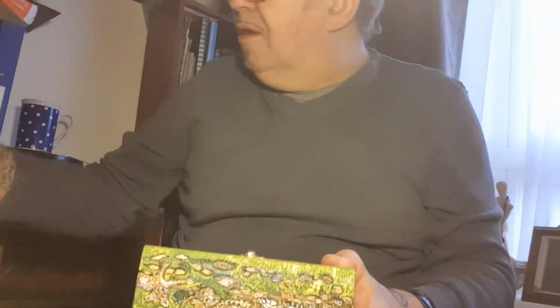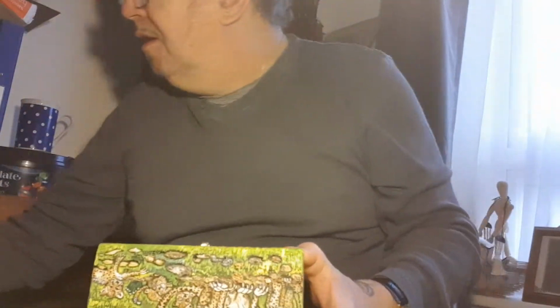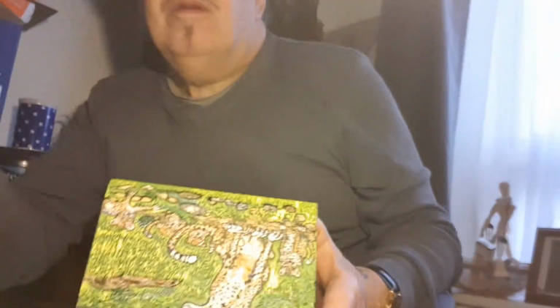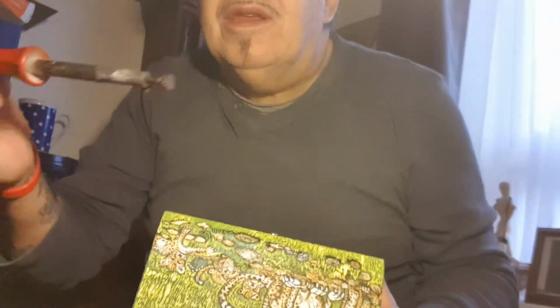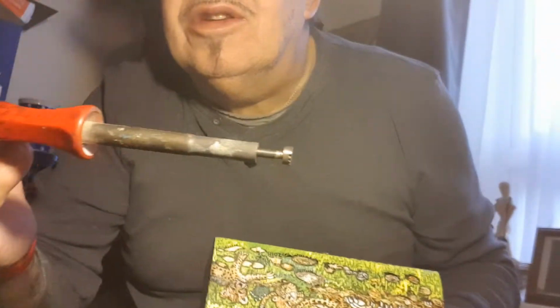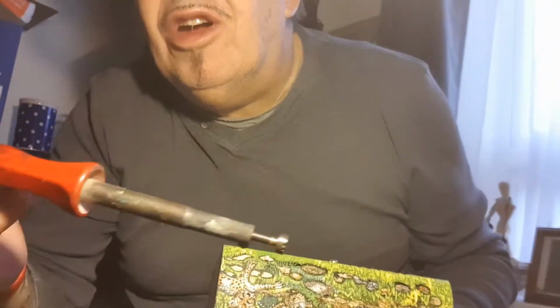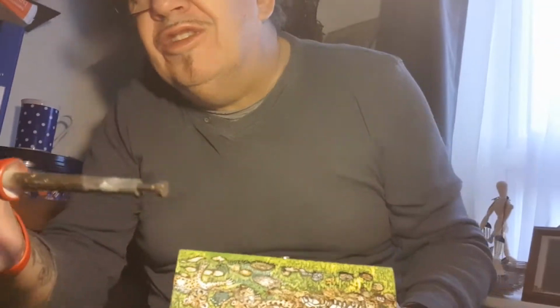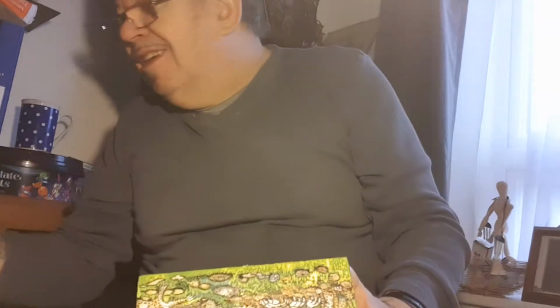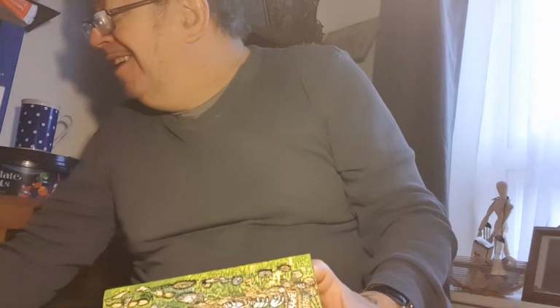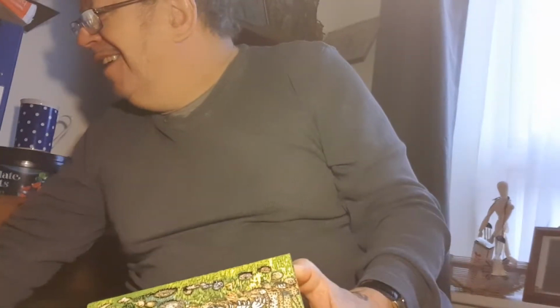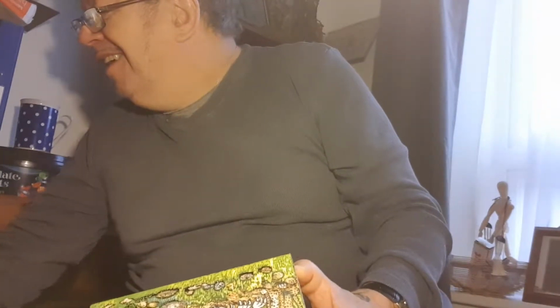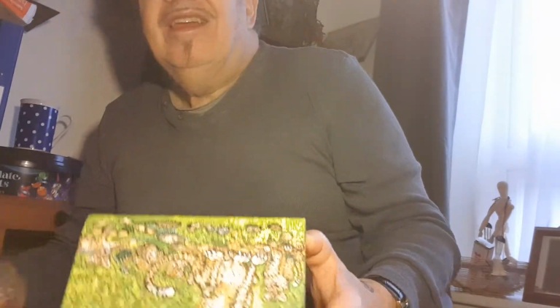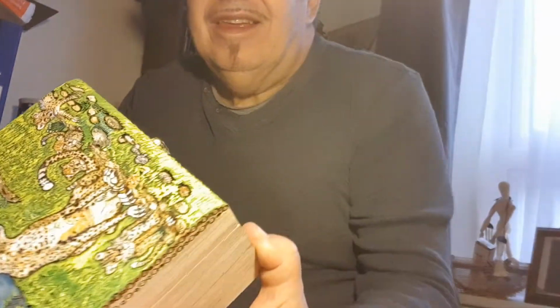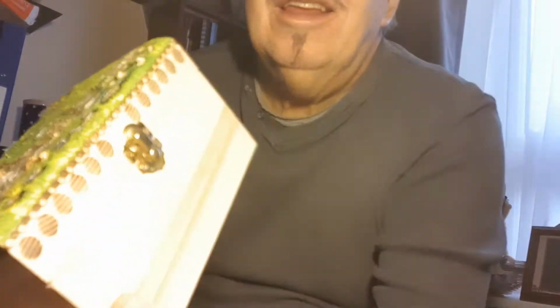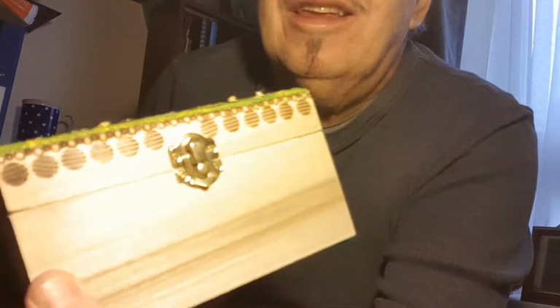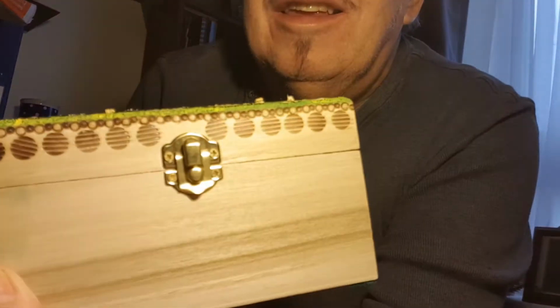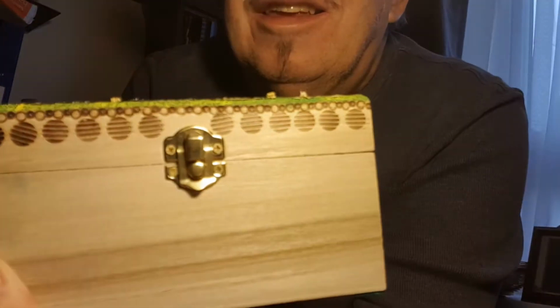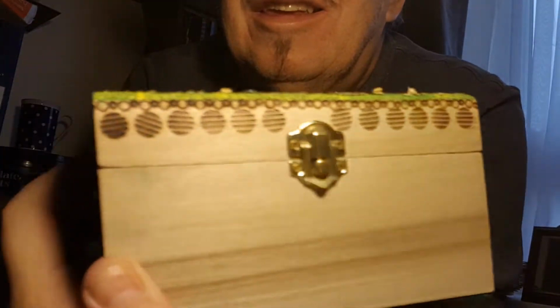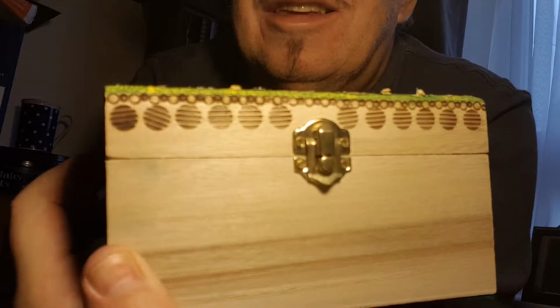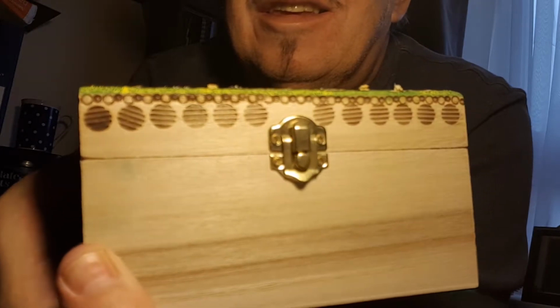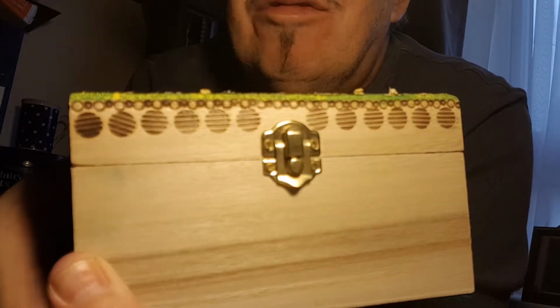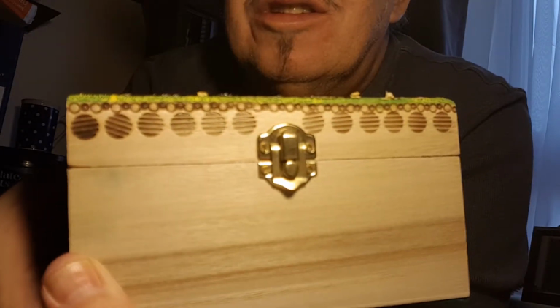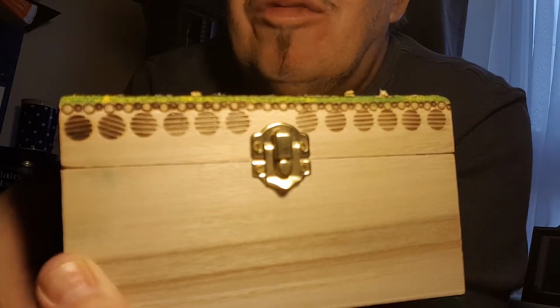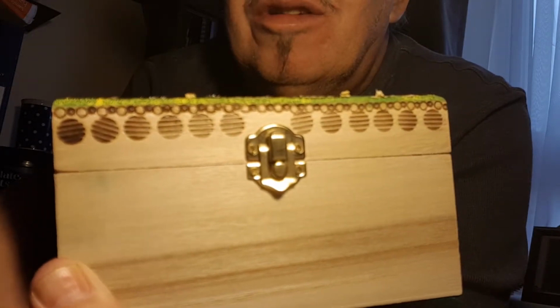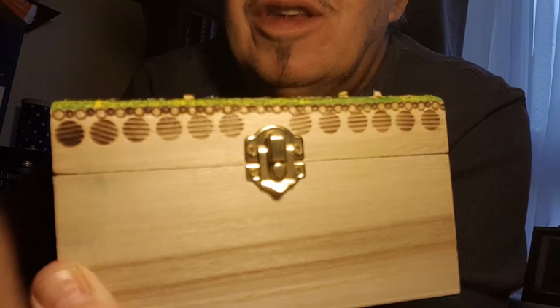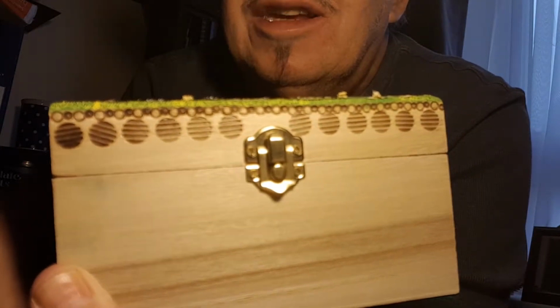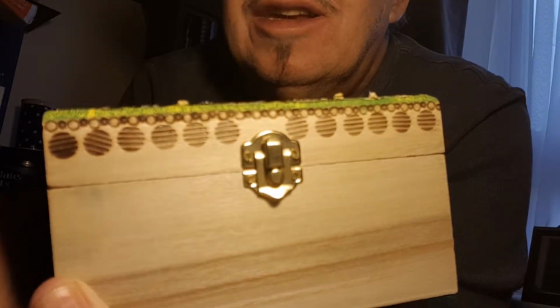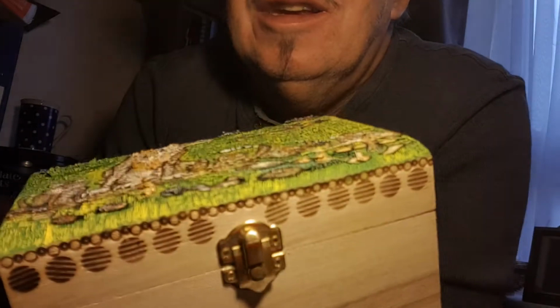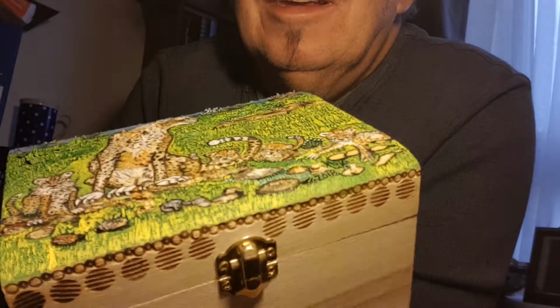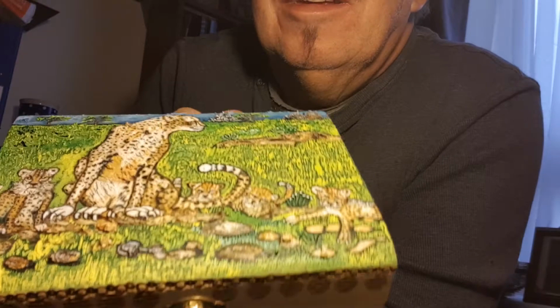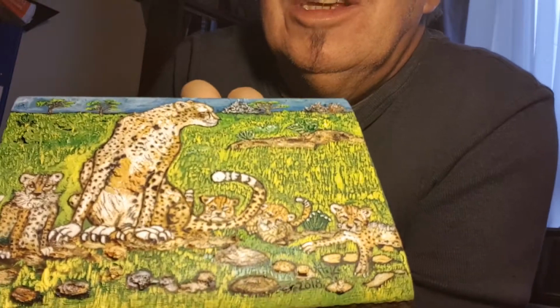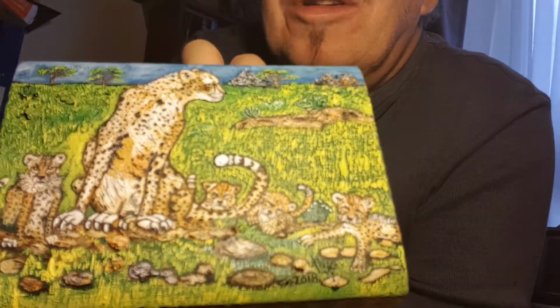We'll put that down — it's very hot. That's the row, just the top row of the lid of my cheetah box.